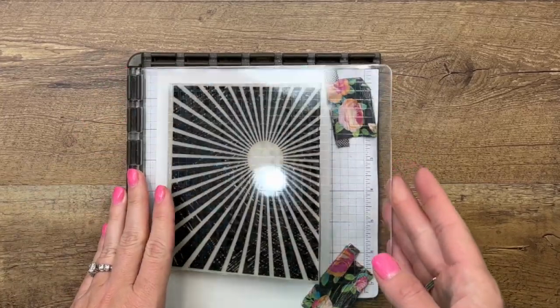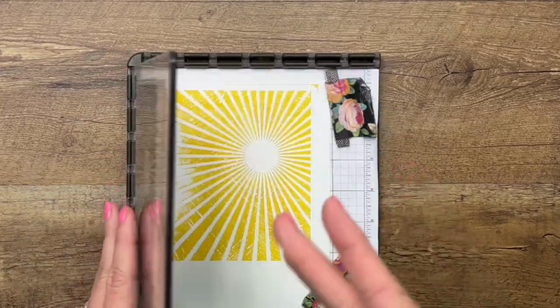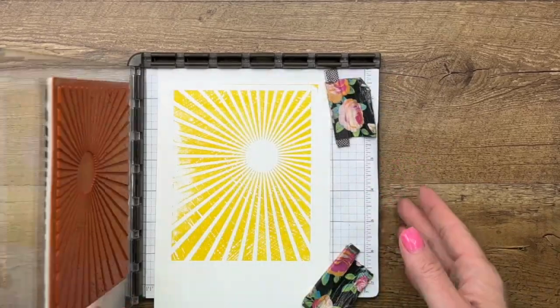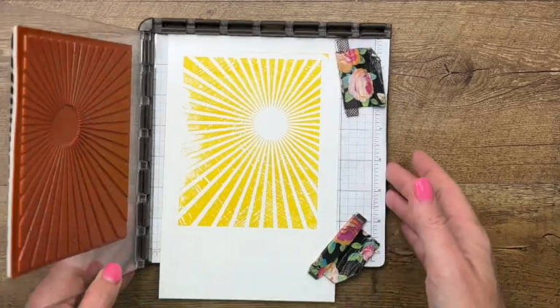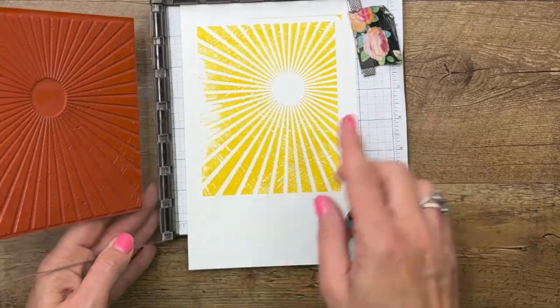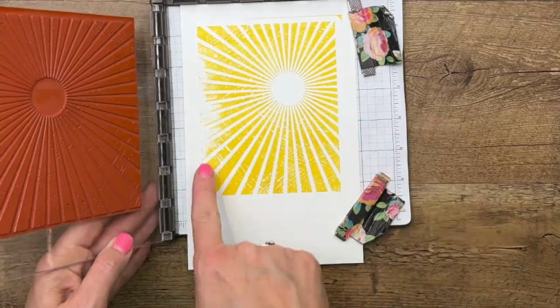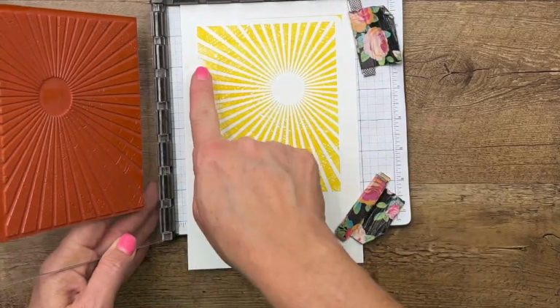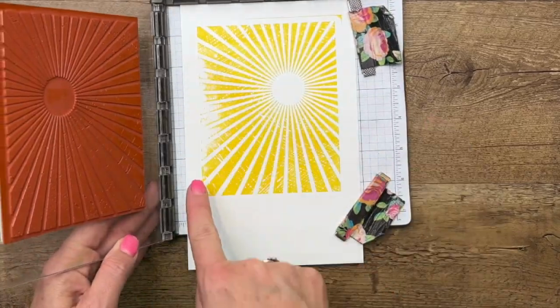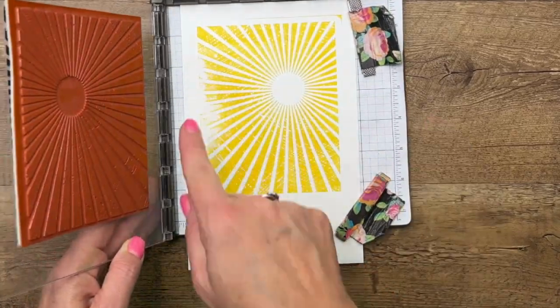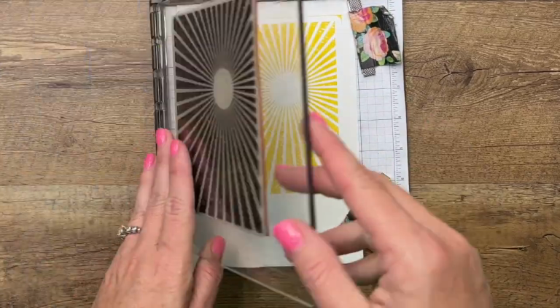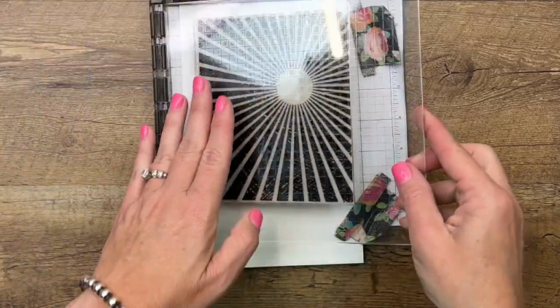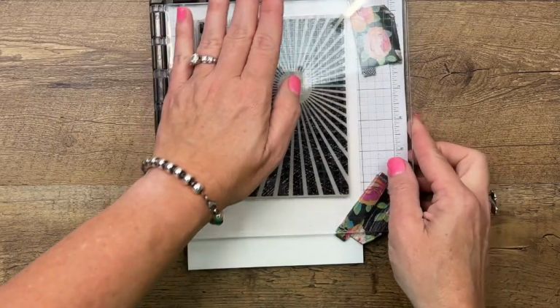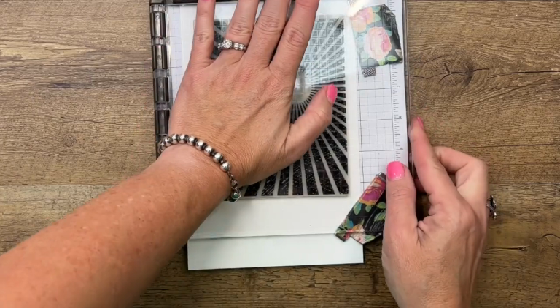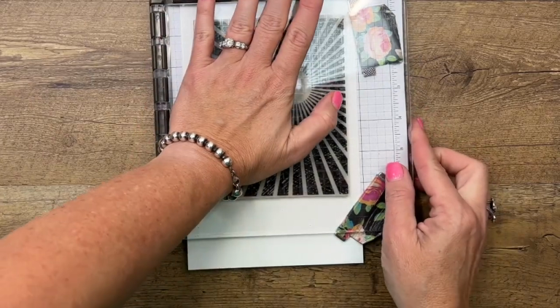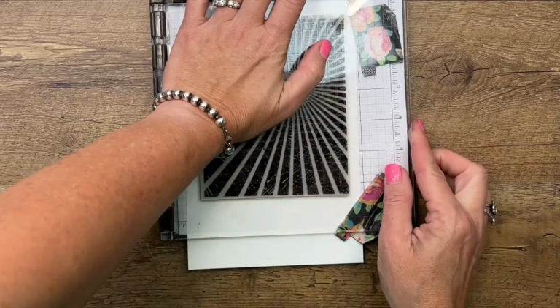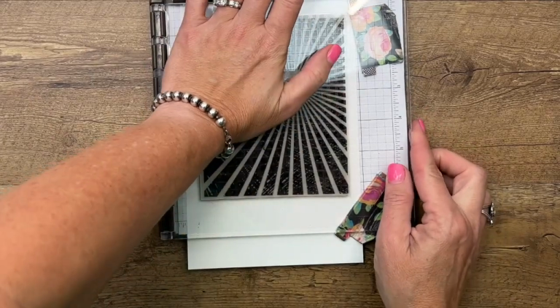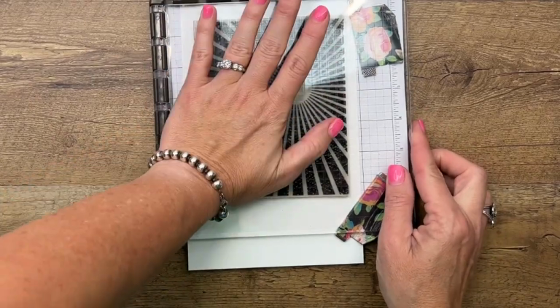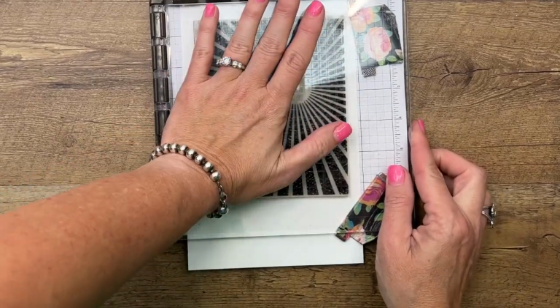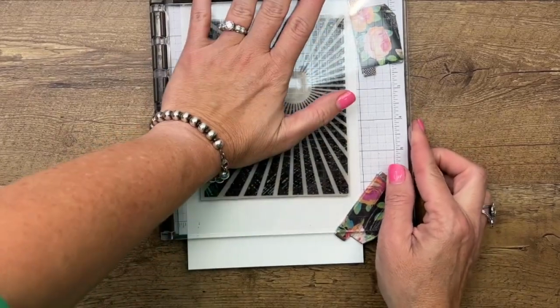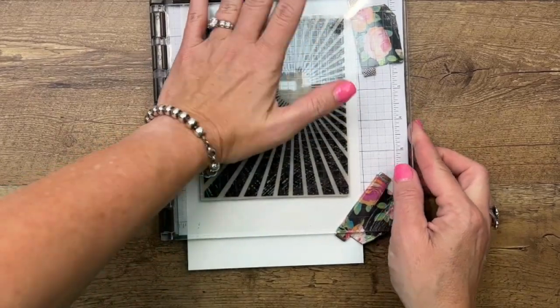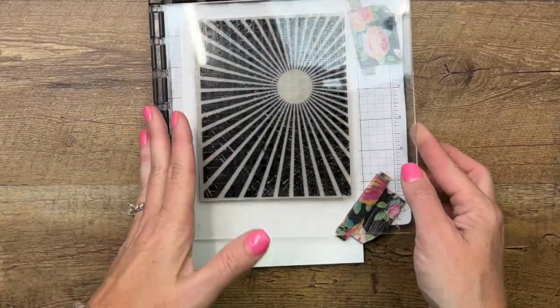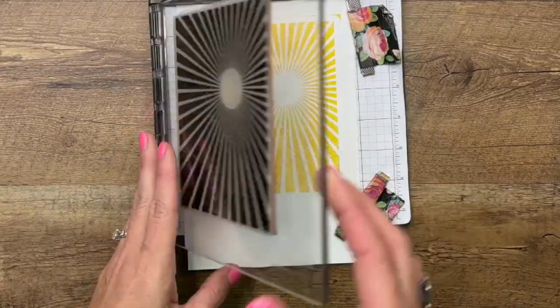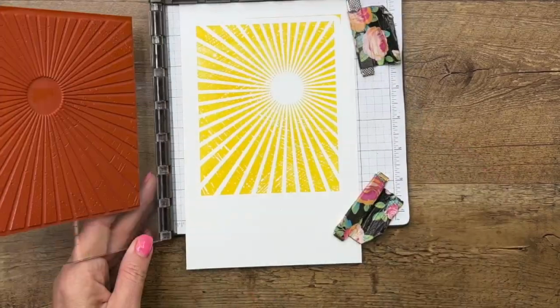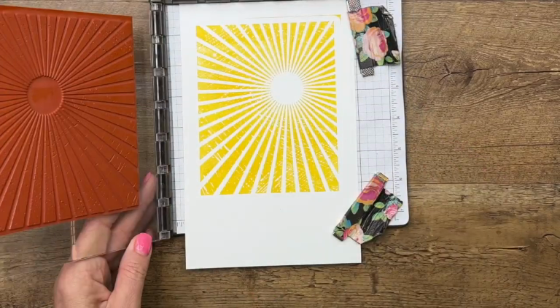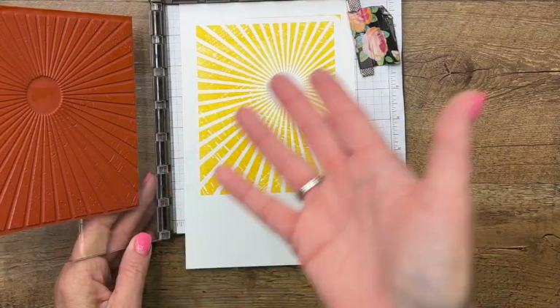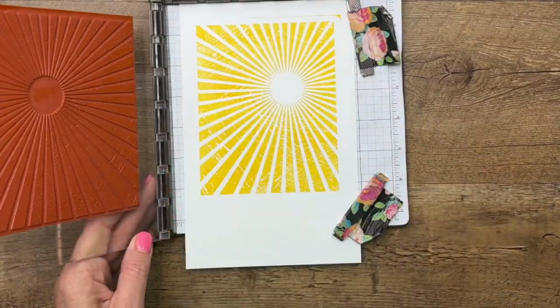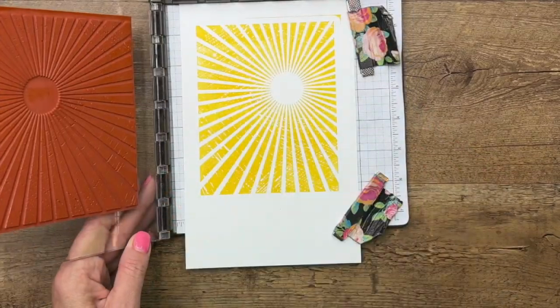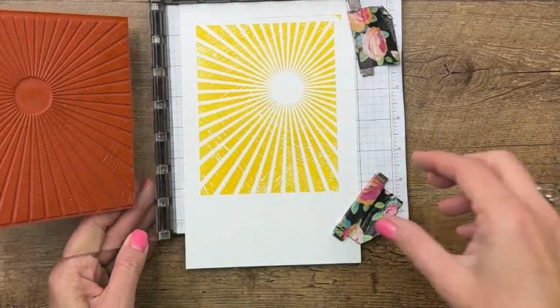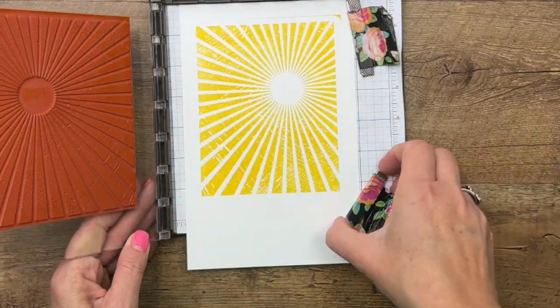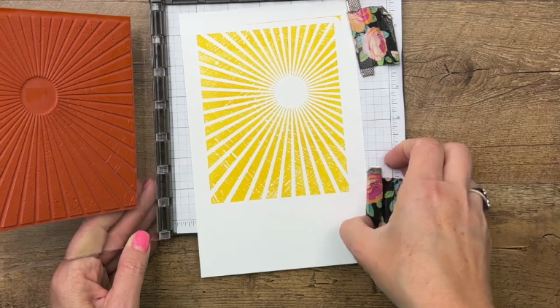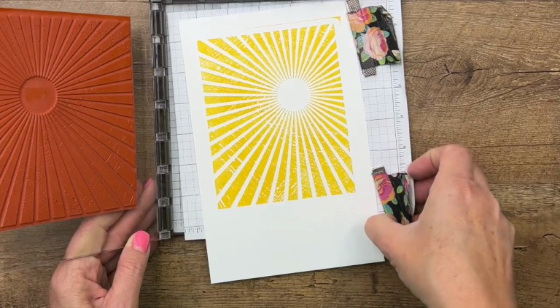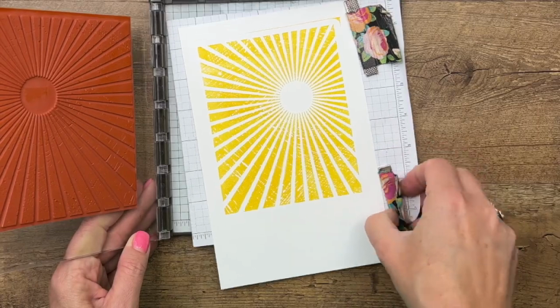Let's see how it looks. See right here — I didn't push enough, so I'm going to lay it back down, do it again, and voila, it is perfect.